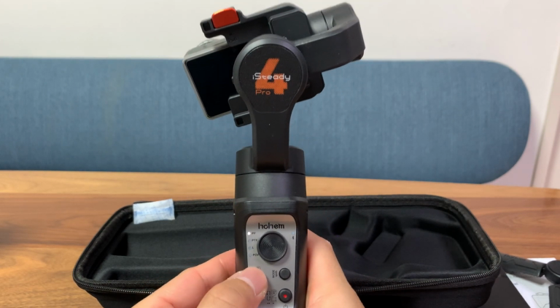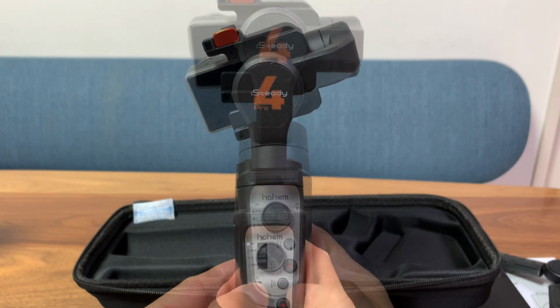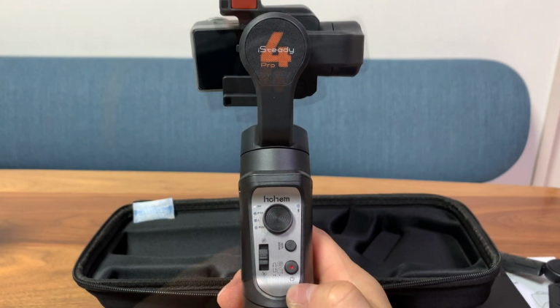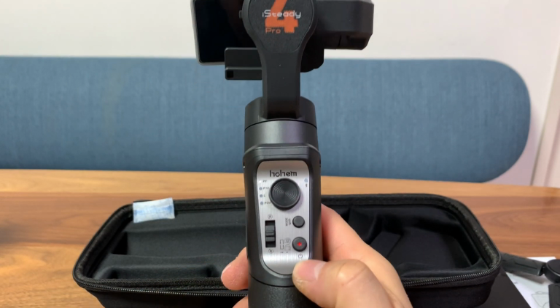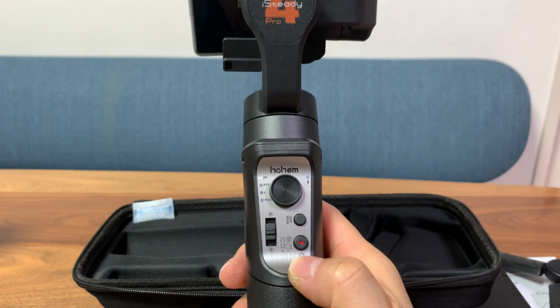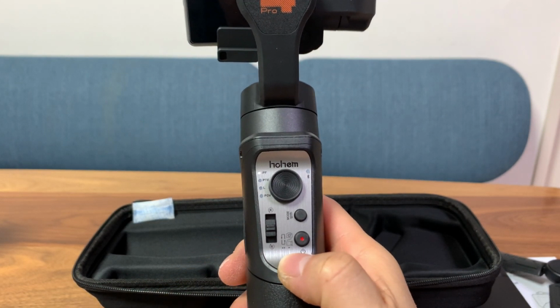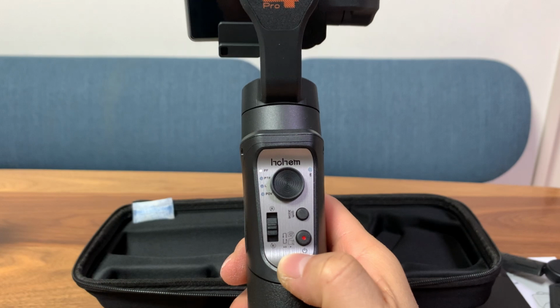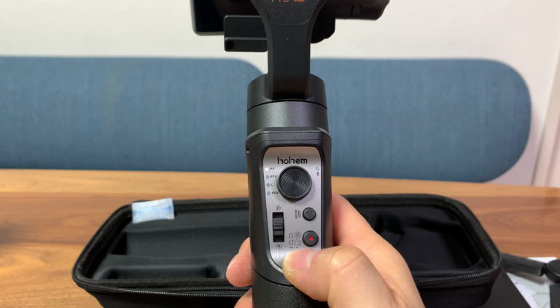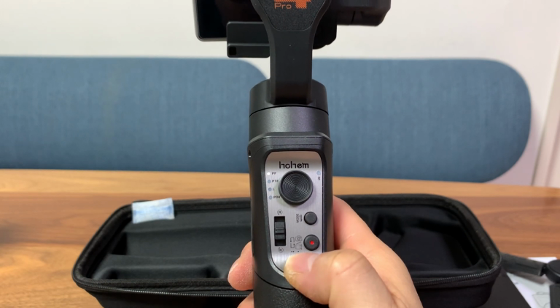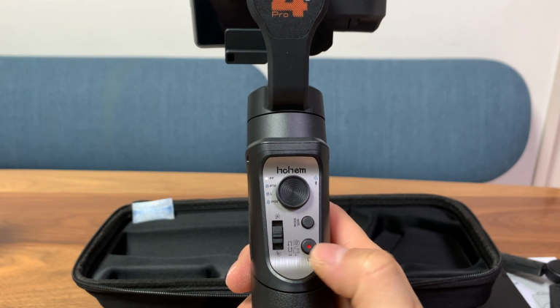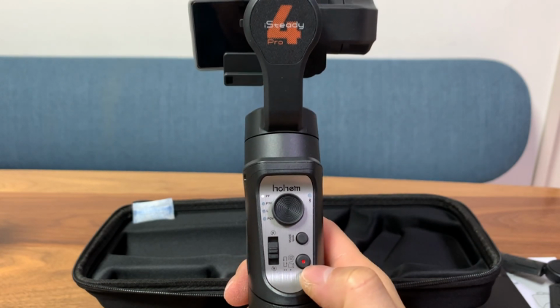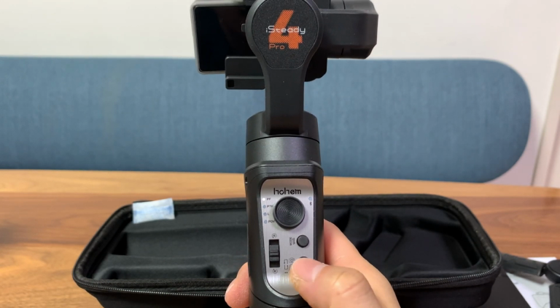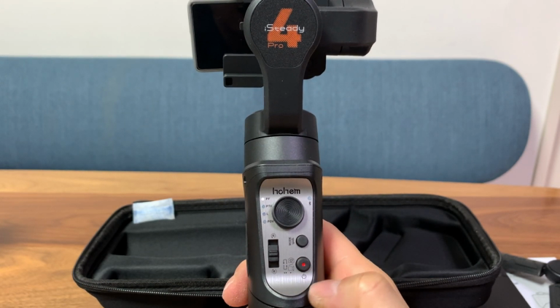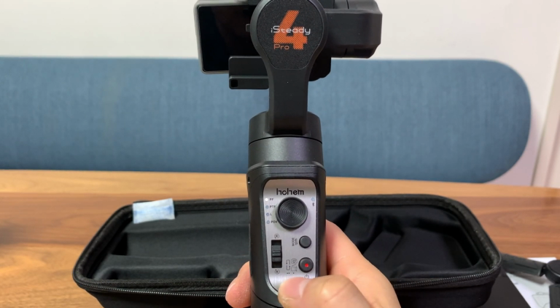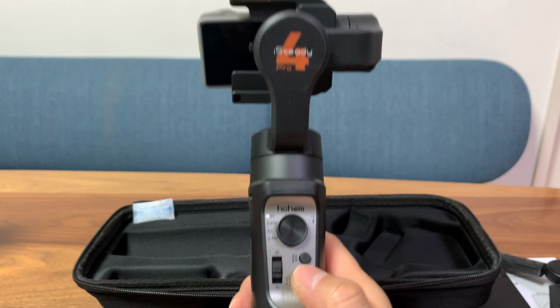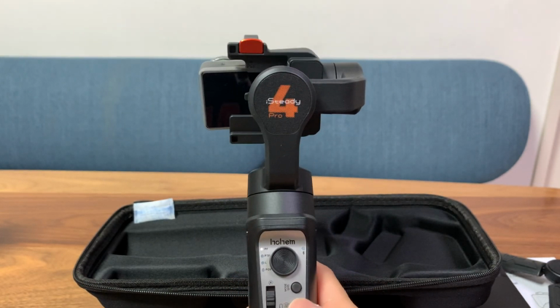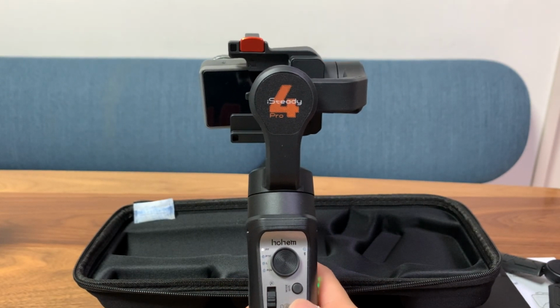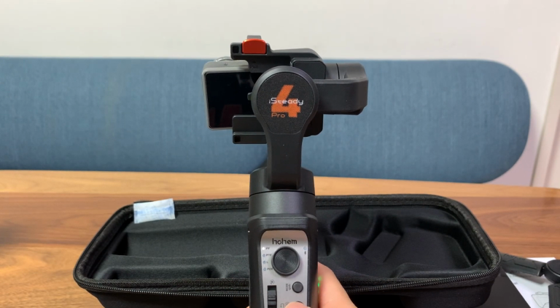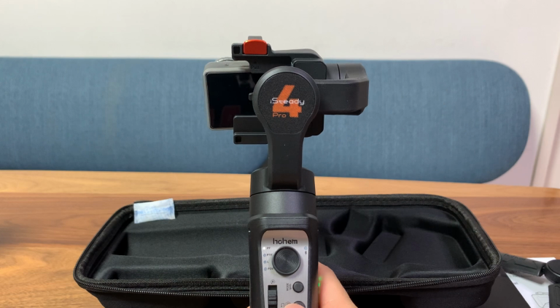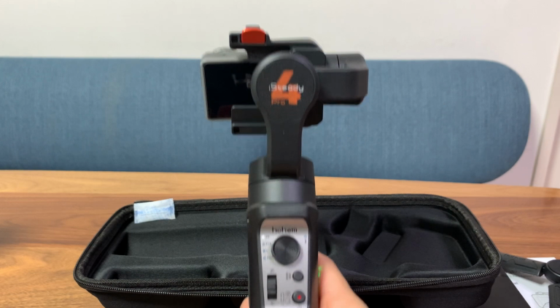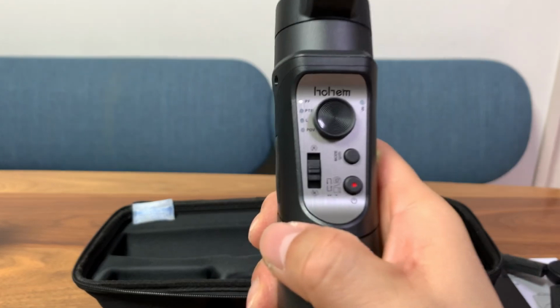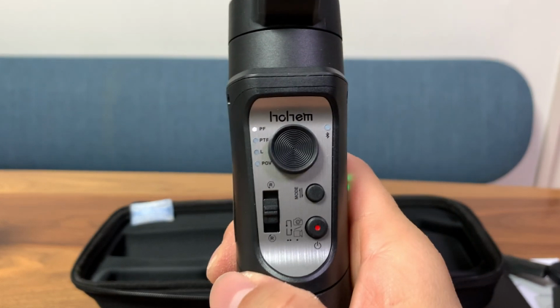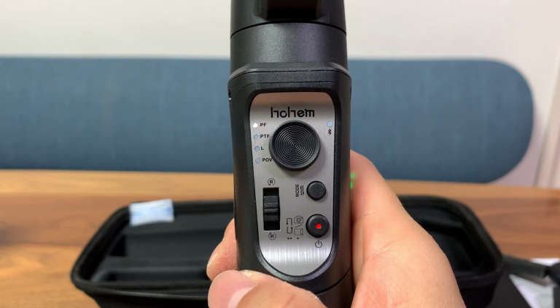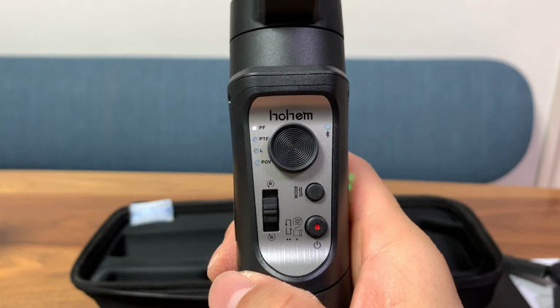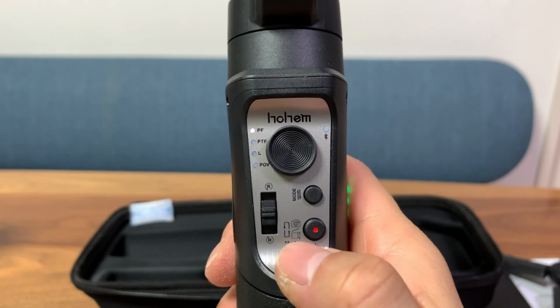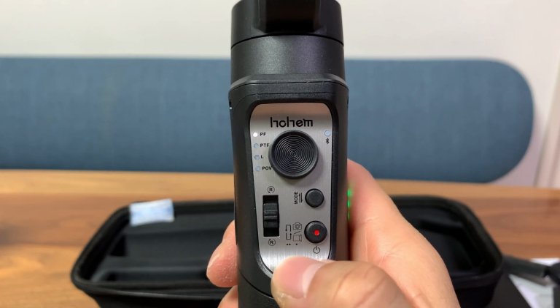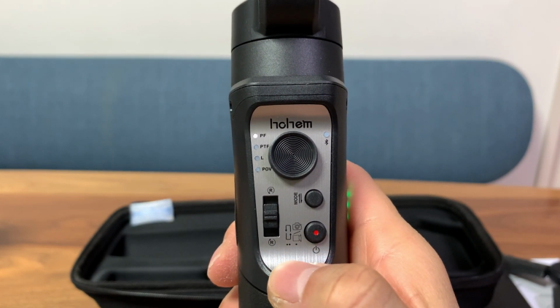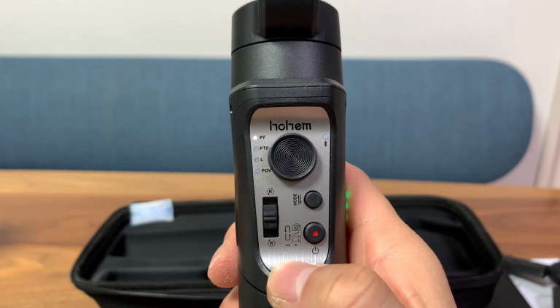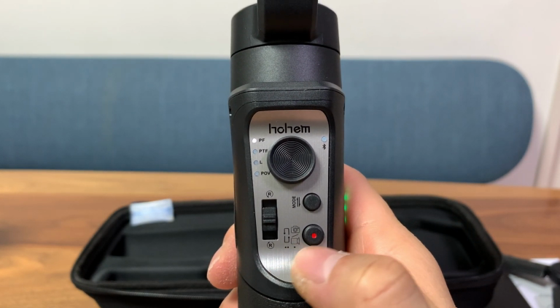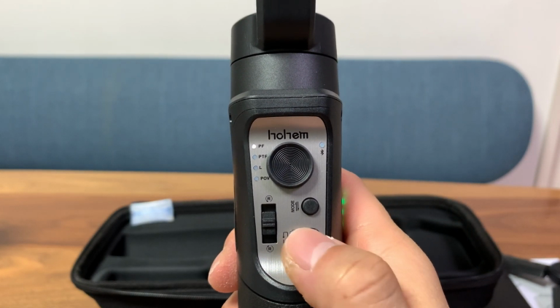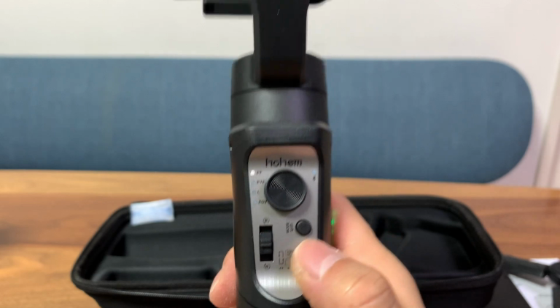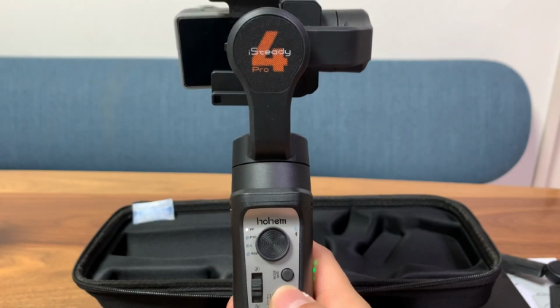Now let's take a look at some GoPro-only features. Once you connect your GoPro to the gimbal, you can use the record button to switch between photo and camera modes by double tapping it, and then record by tapping the button.